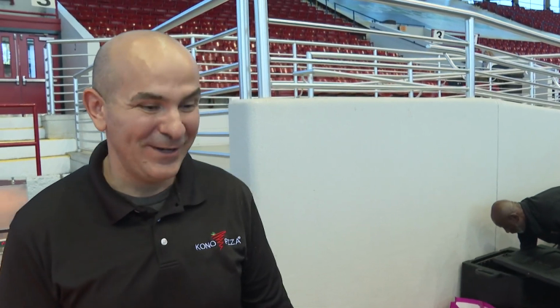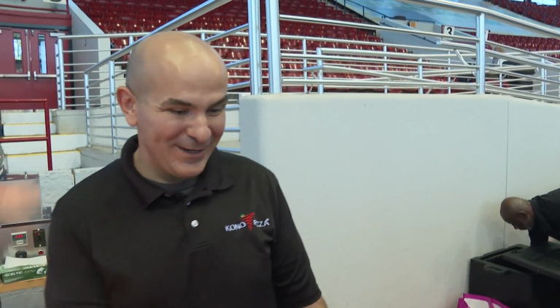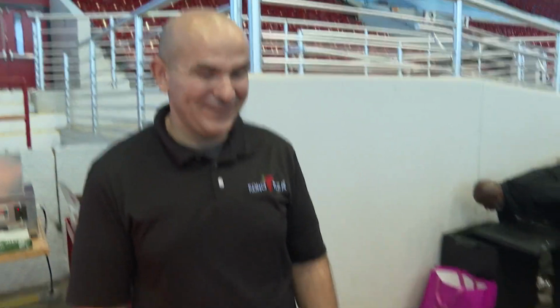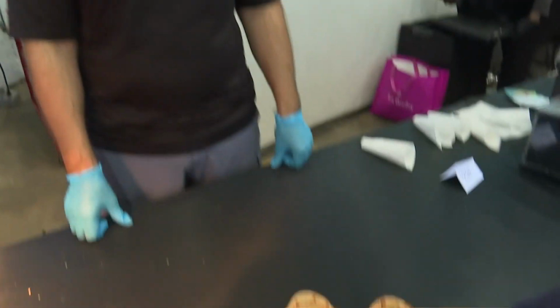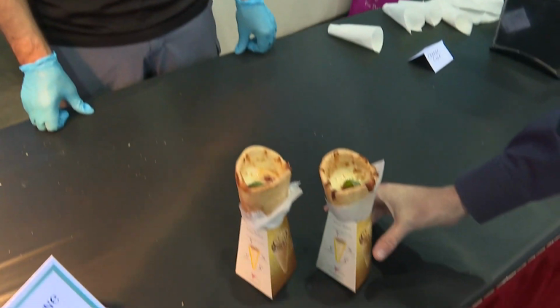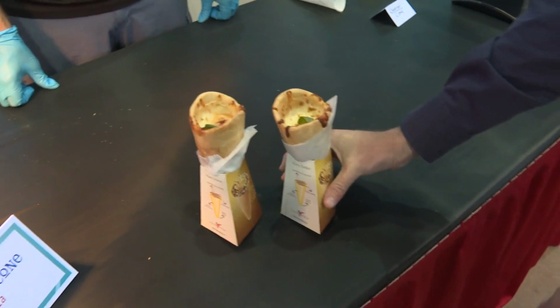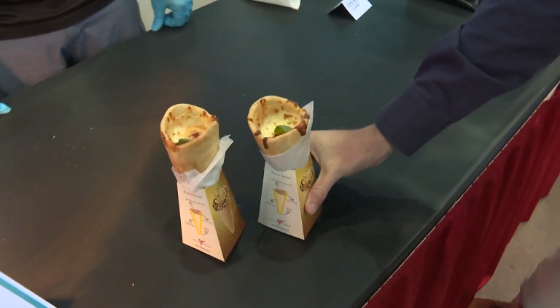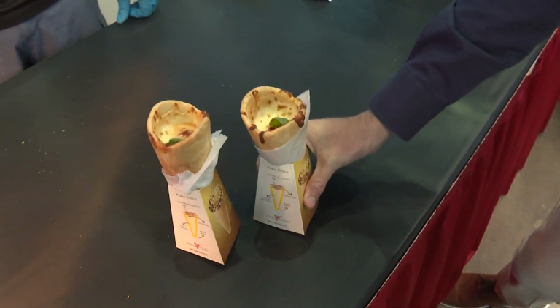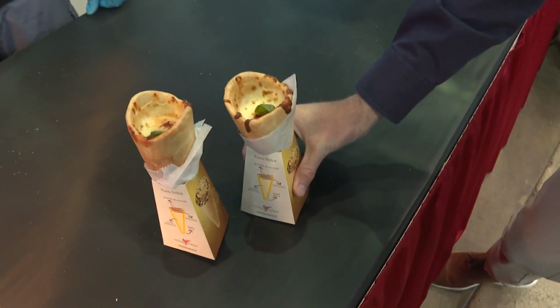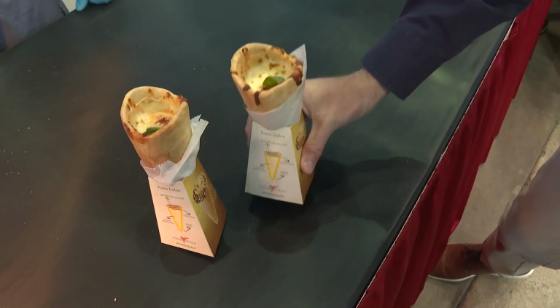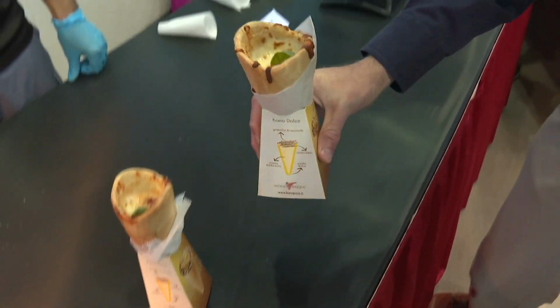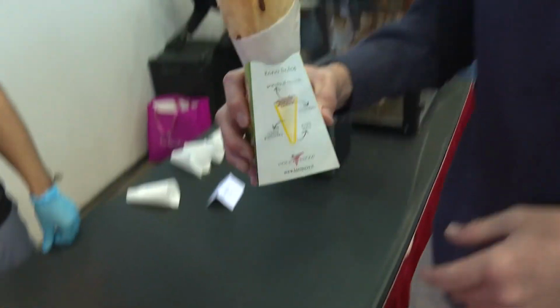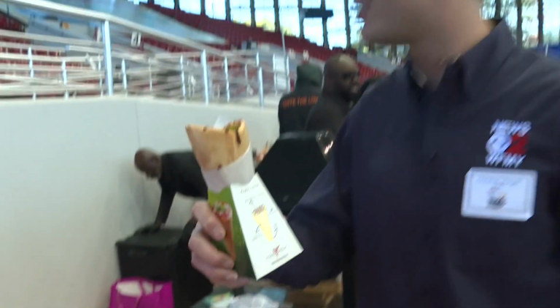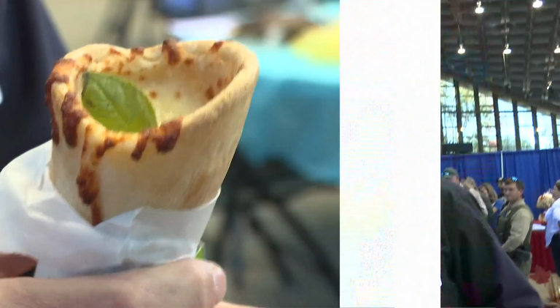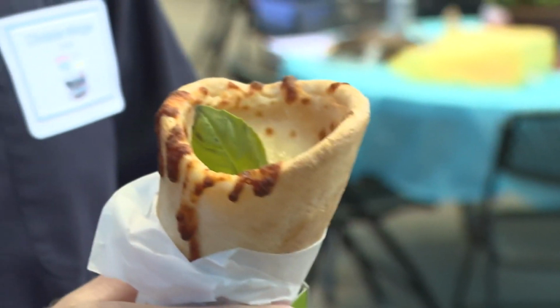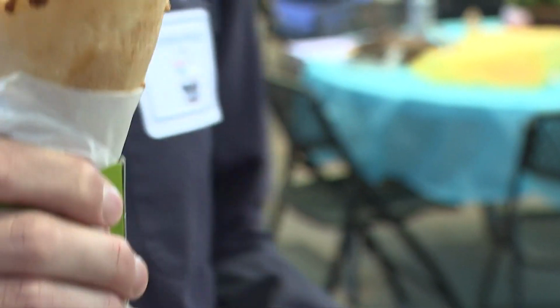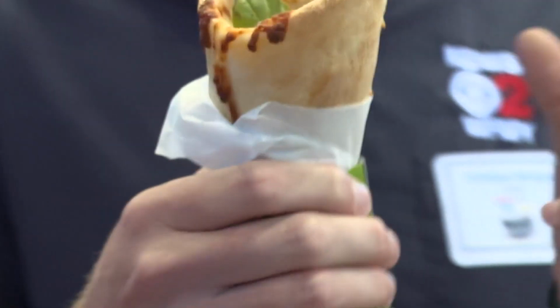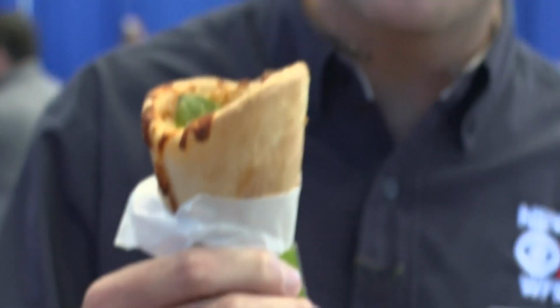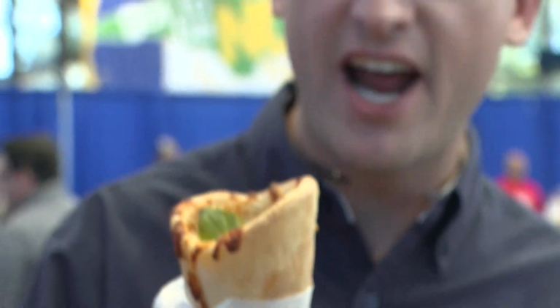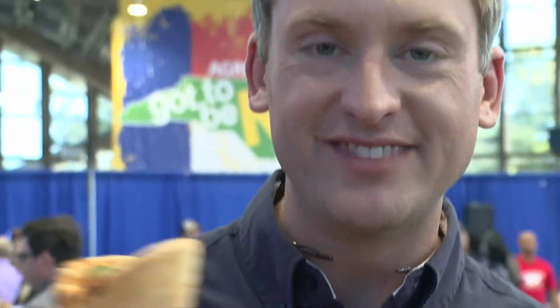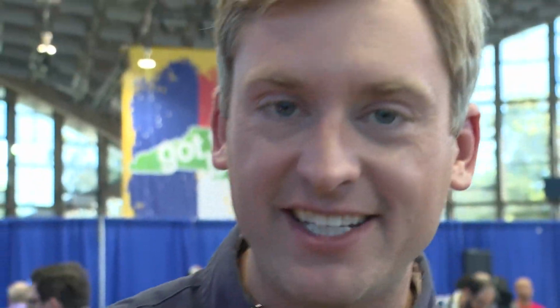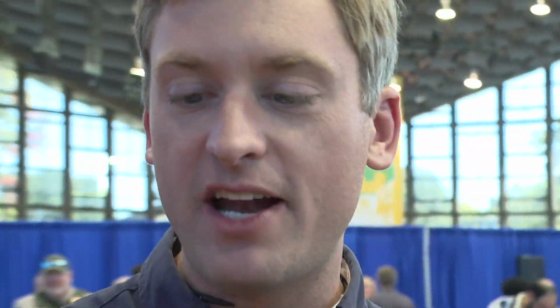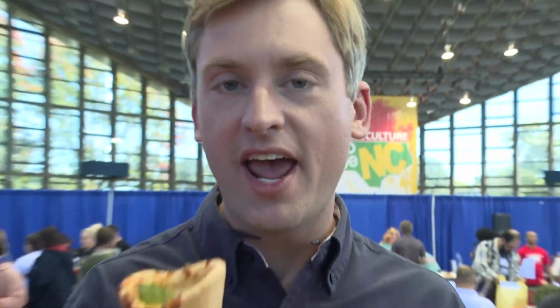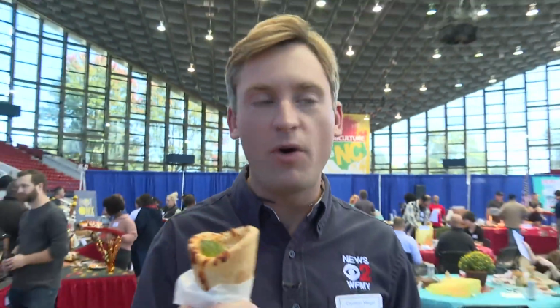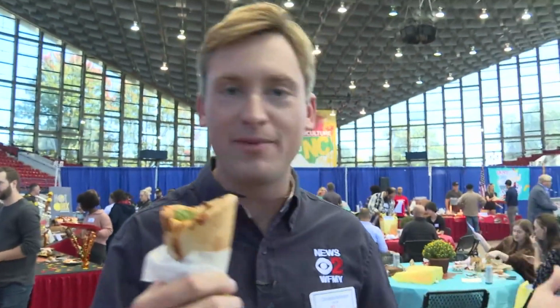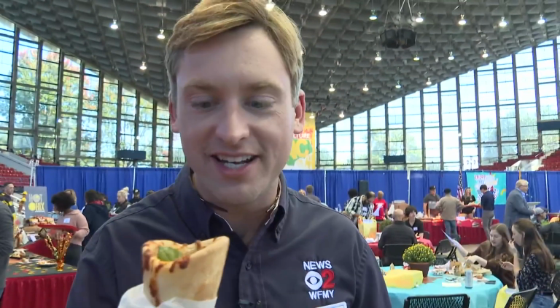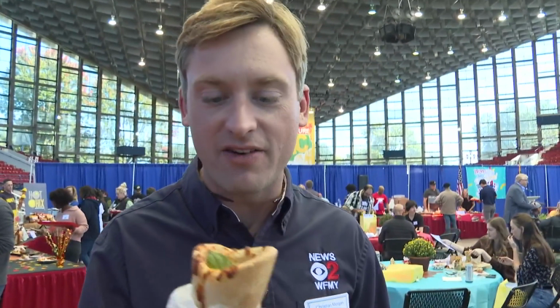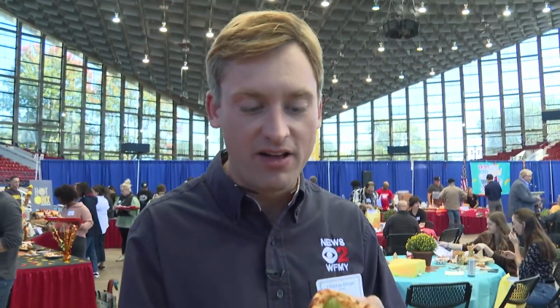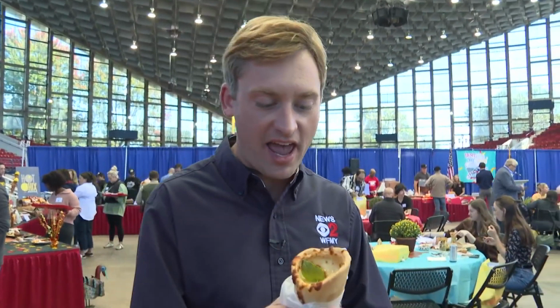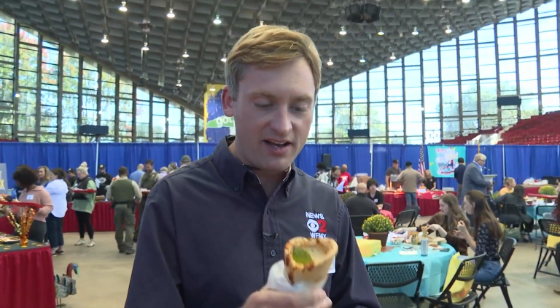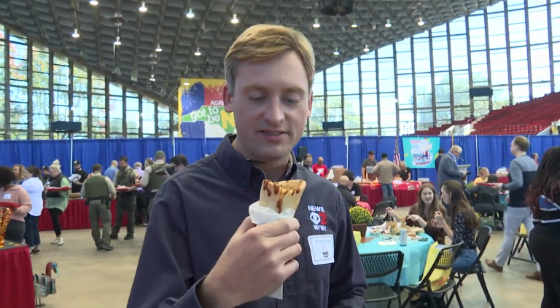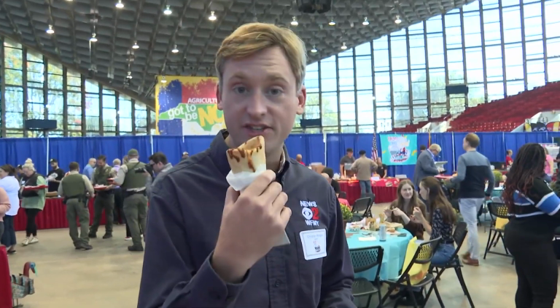Just take a bite. So the cheese pizza cone — it's easy. You can eat it with one hand and keep walking. I'm not even sitting down right now. And let's give it a shot.